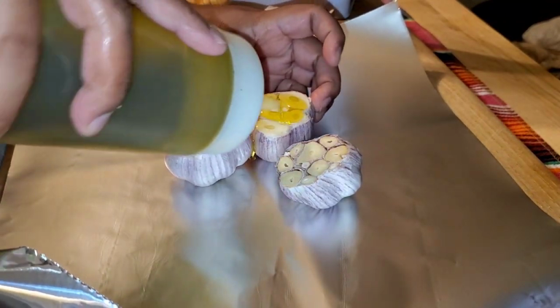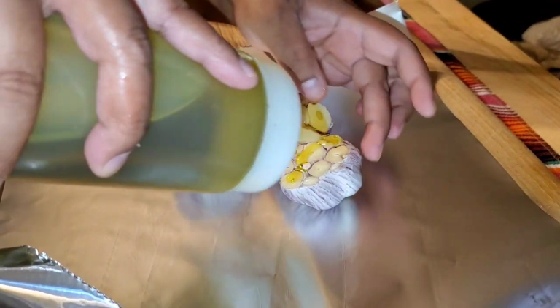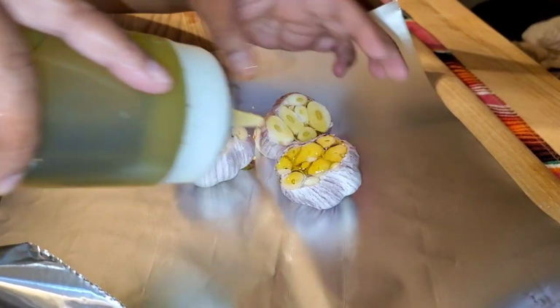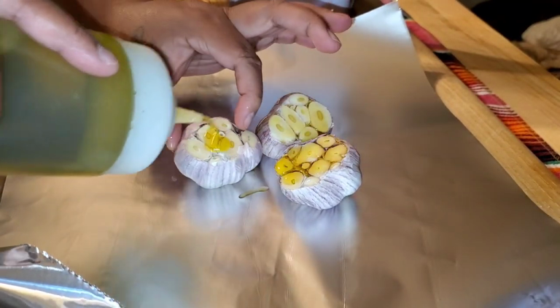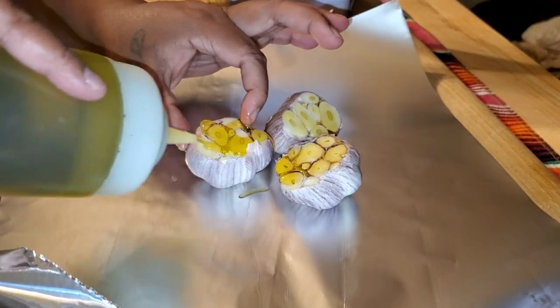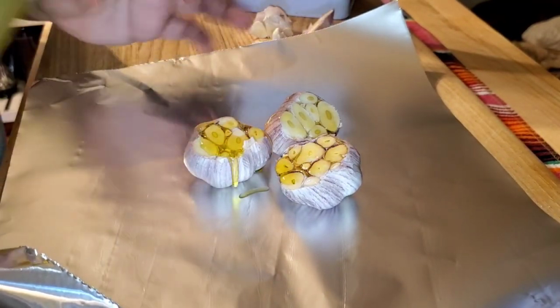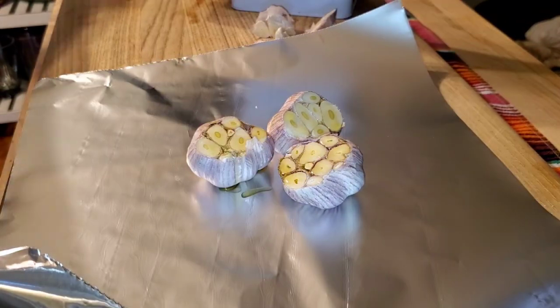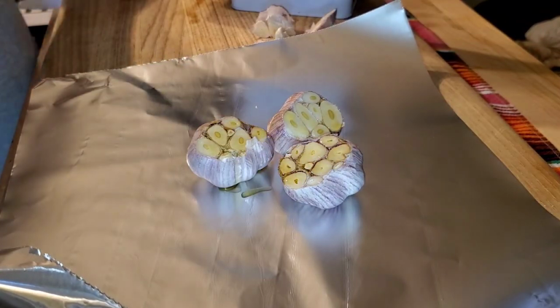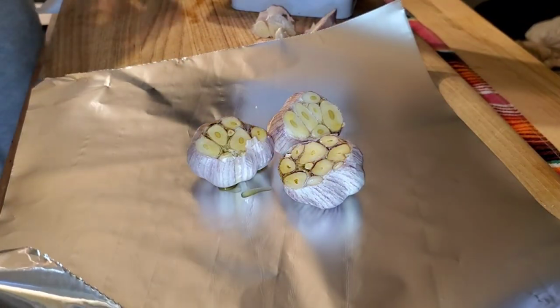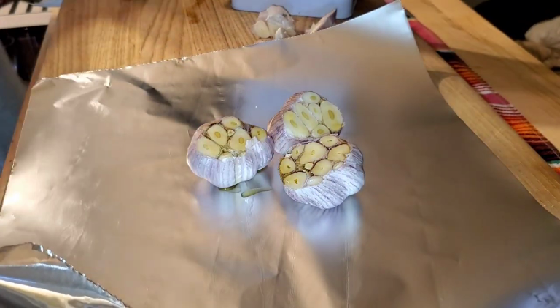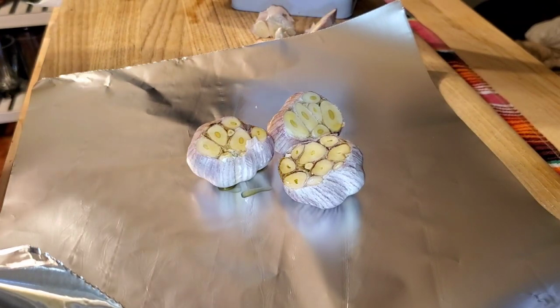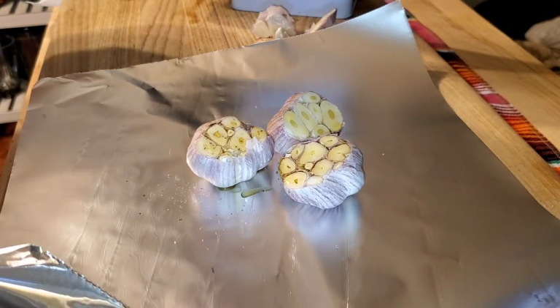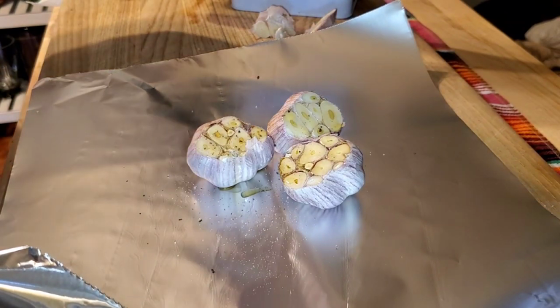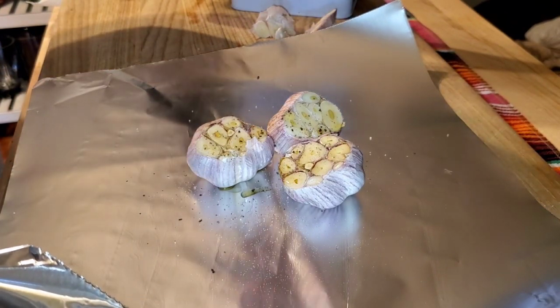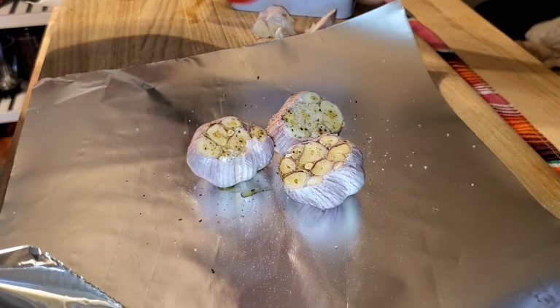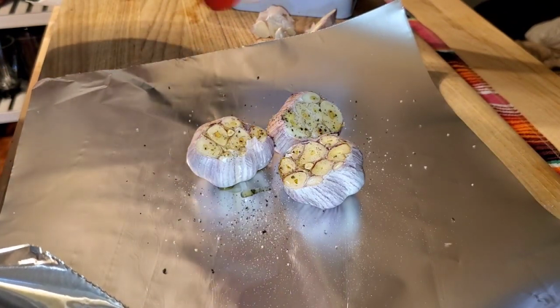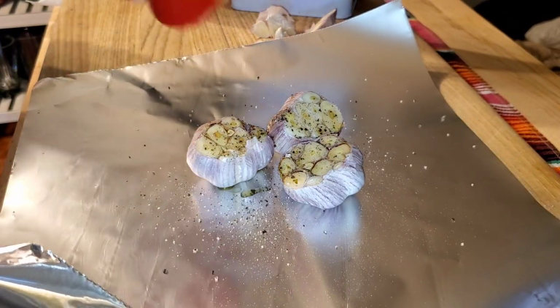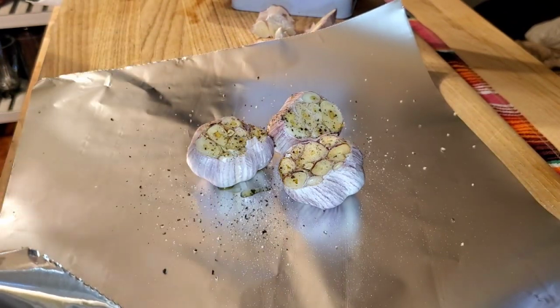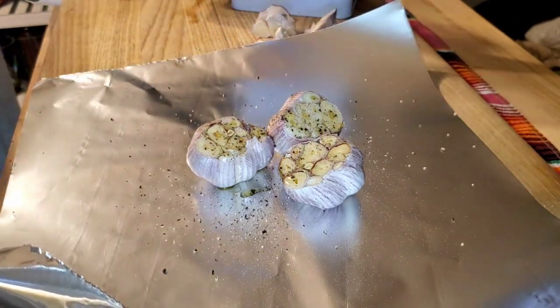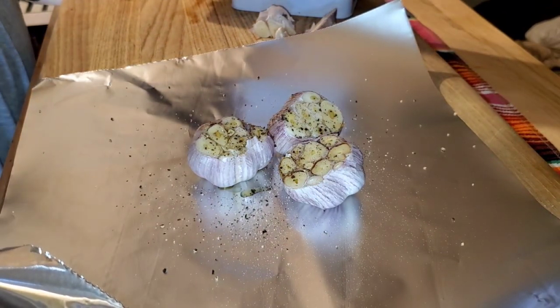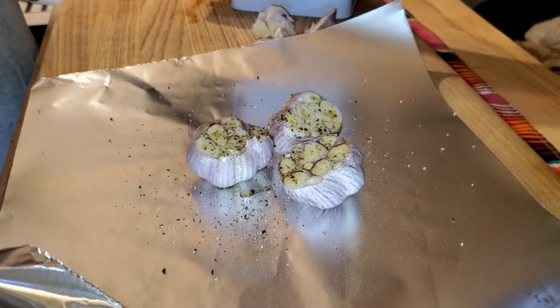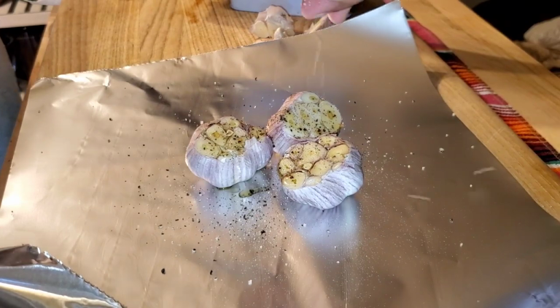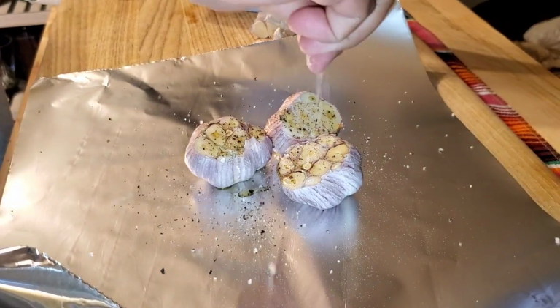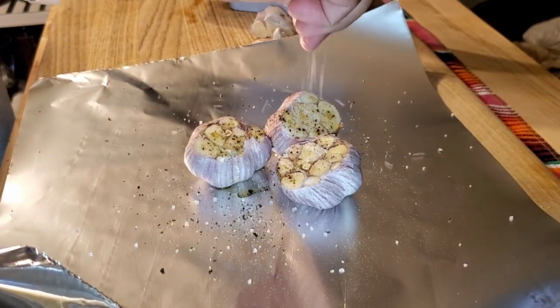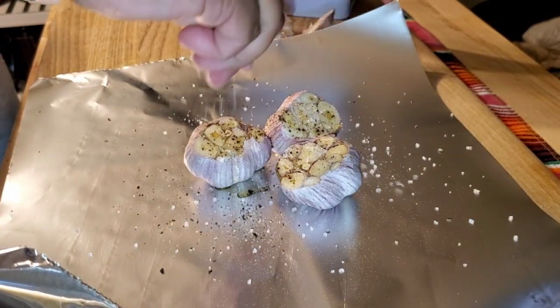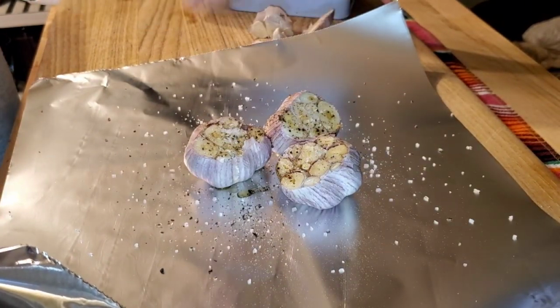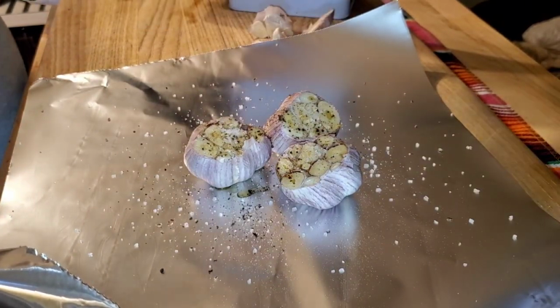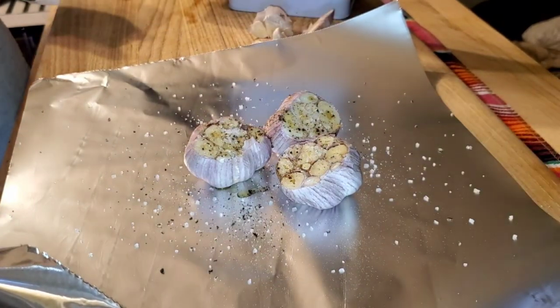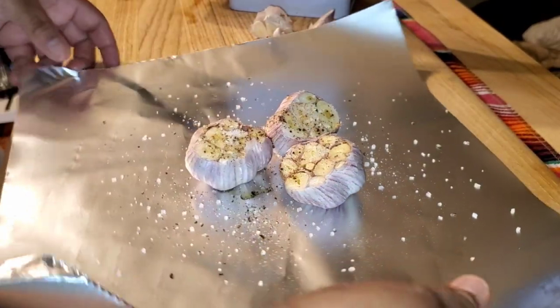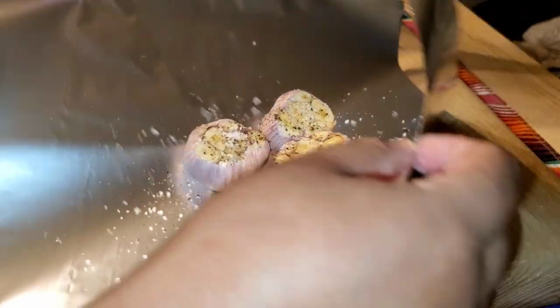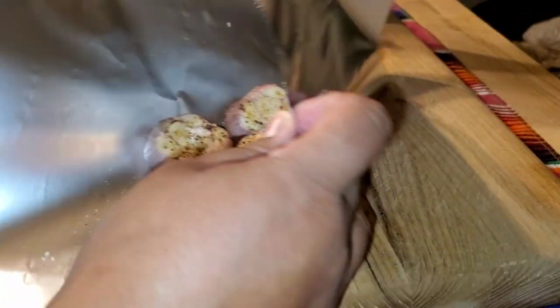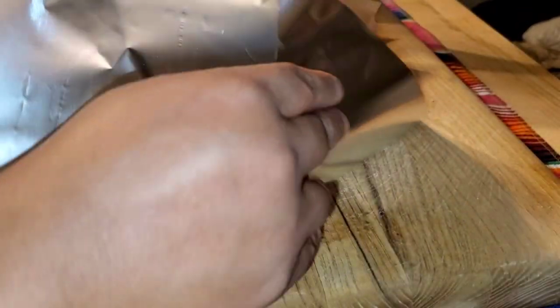First we're gonna start off with roasting some garlic. I have the garlic cloves — a total of three that I just cut the tops off. Salt, pepper, olive oil — wrap it up at 400 for an hour, and there you go.